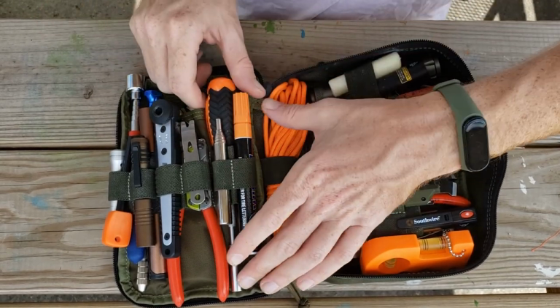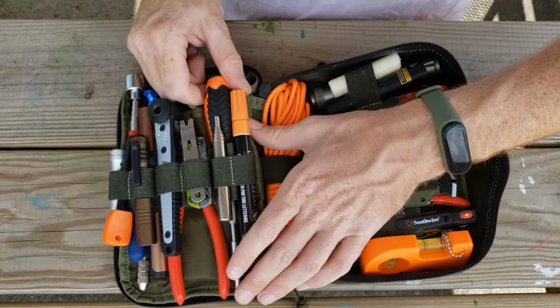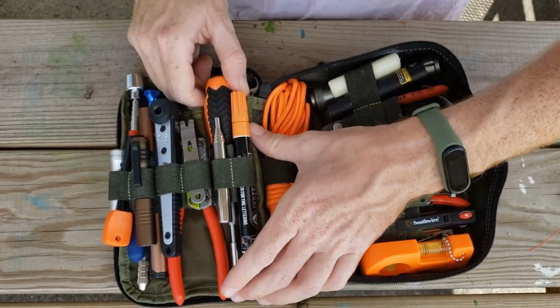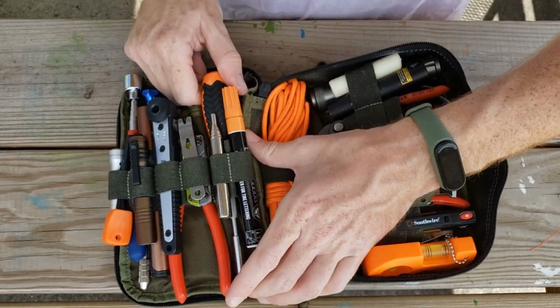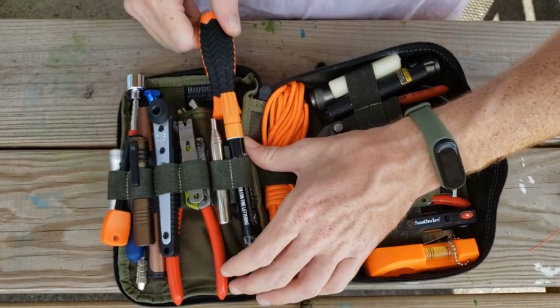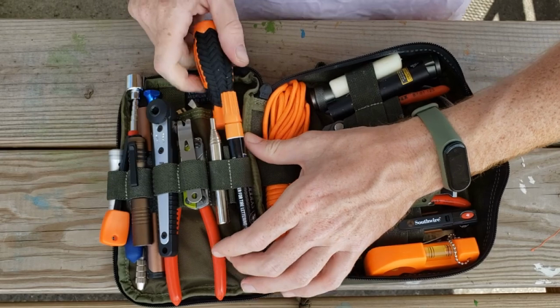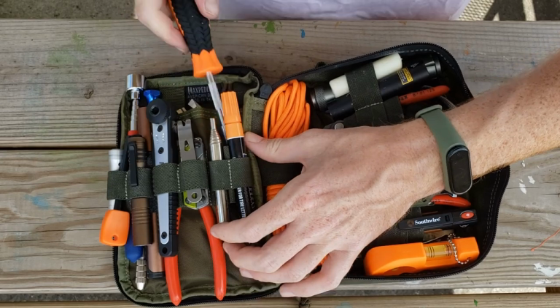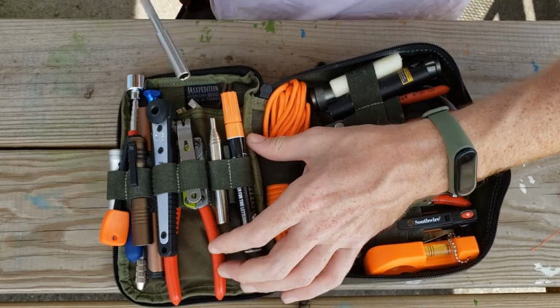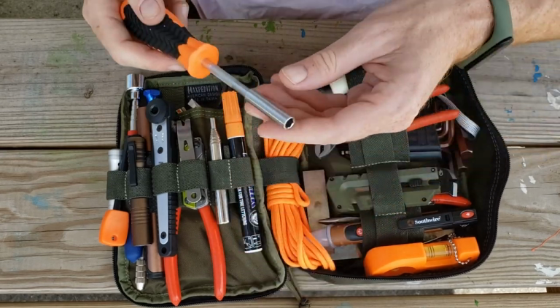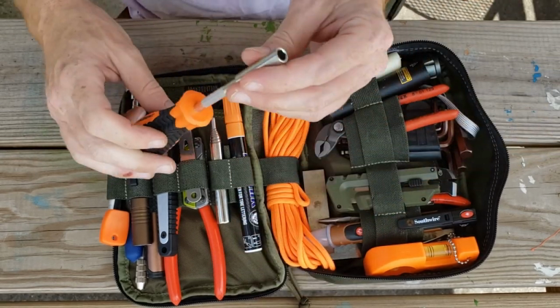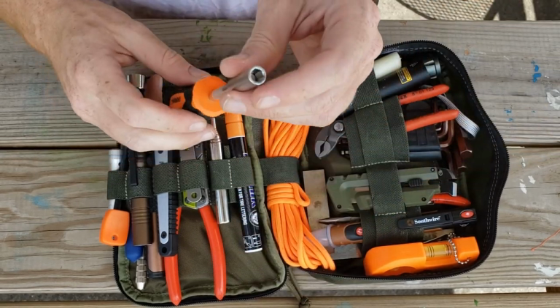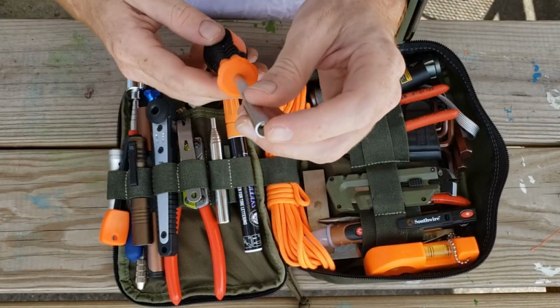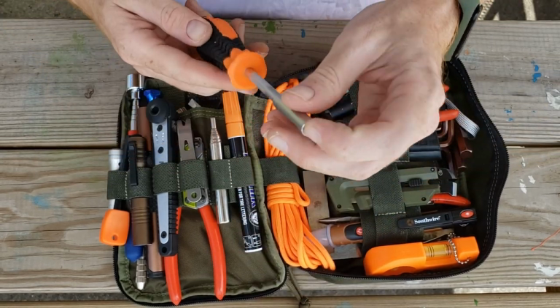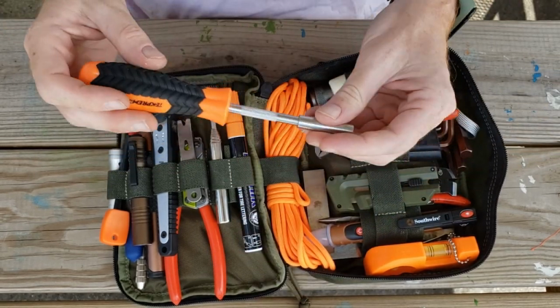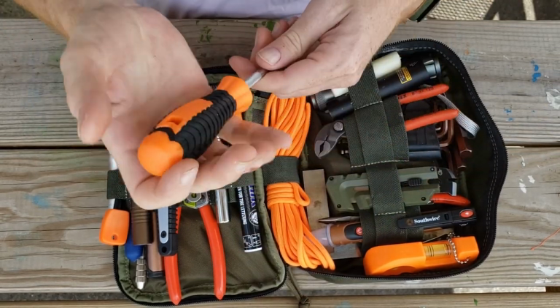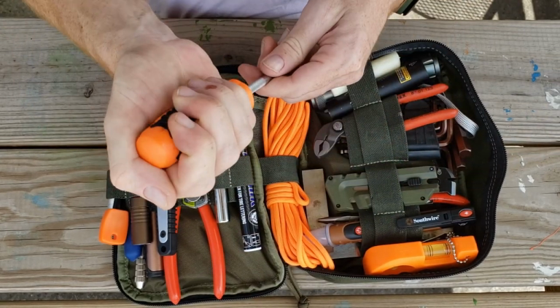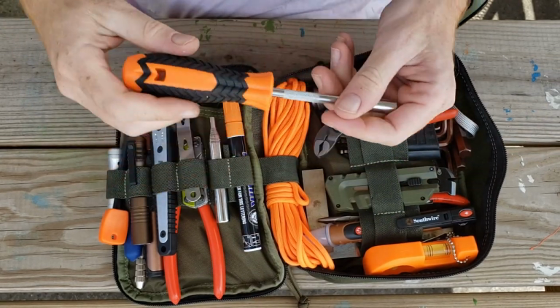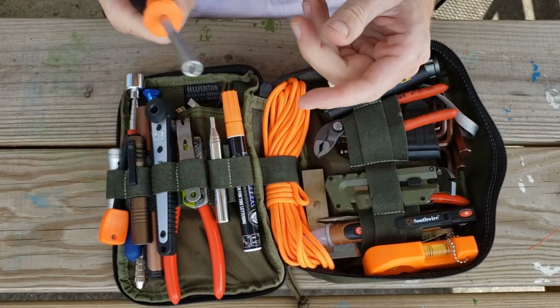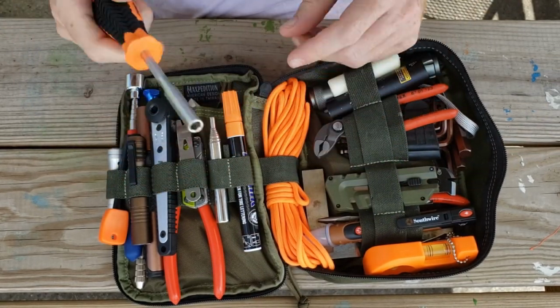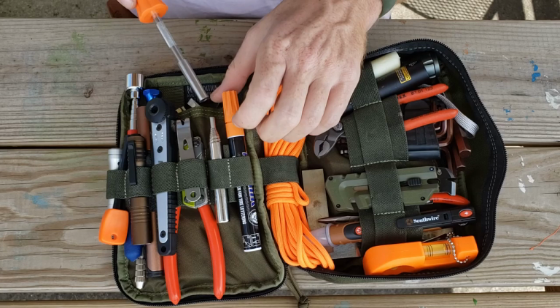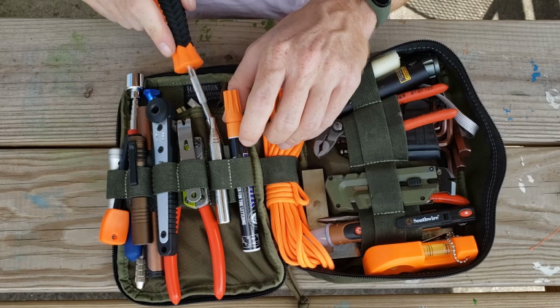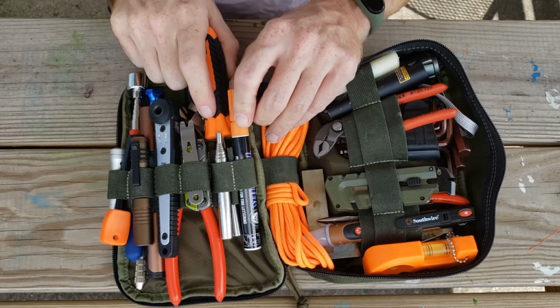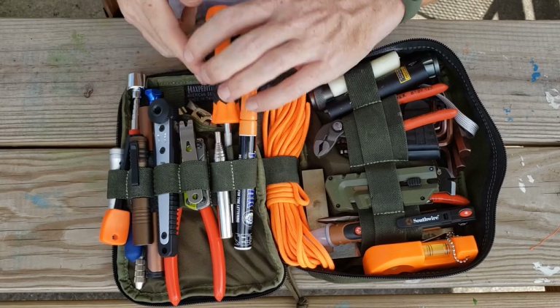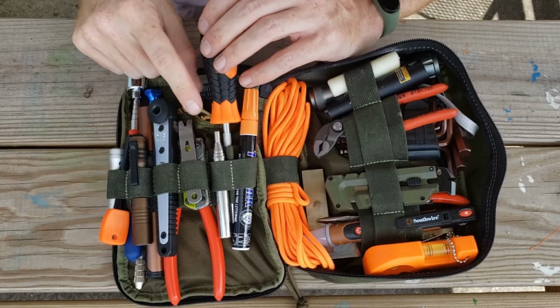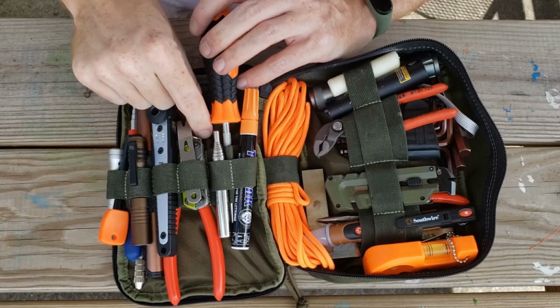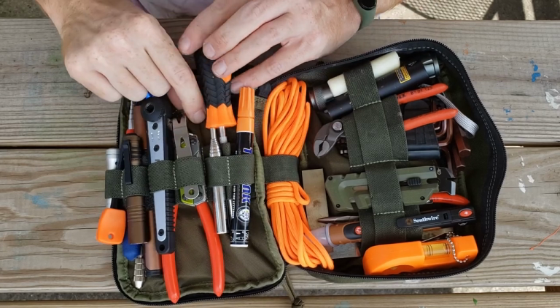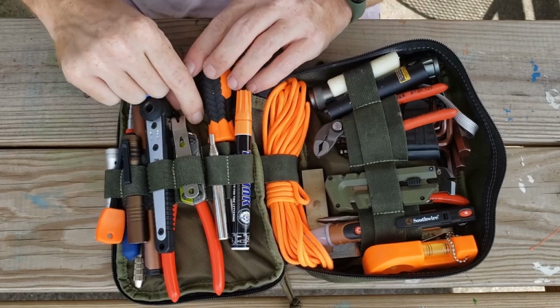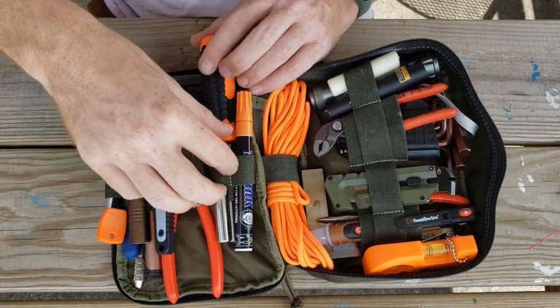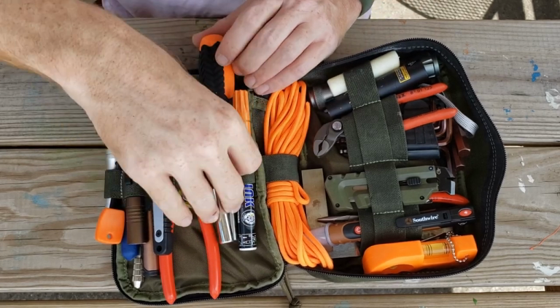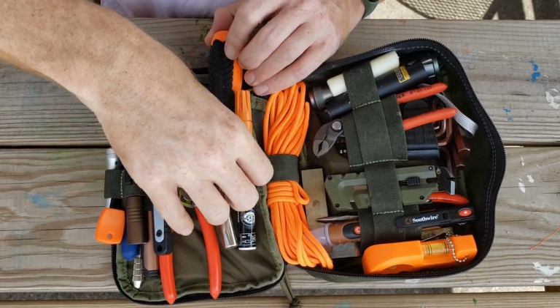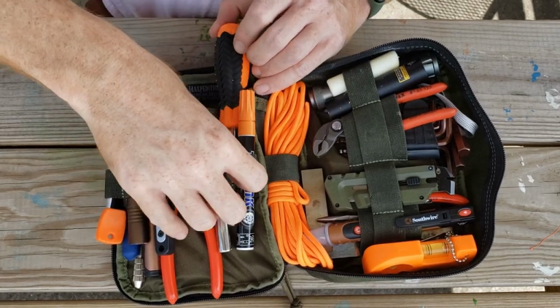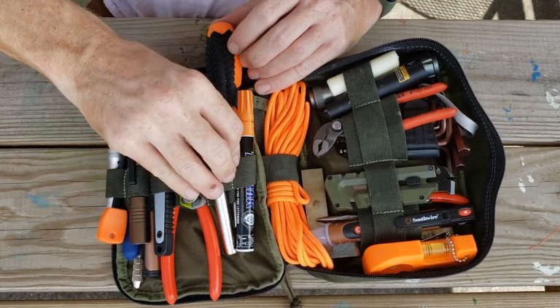We have a basic screwdriver and bit driver — you can put any bit in this and it's a real strong driver set. I'll show you more about that when we go through all the different bits.